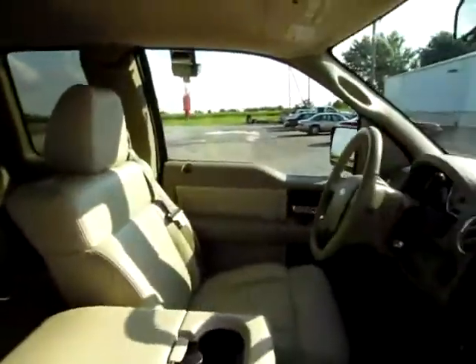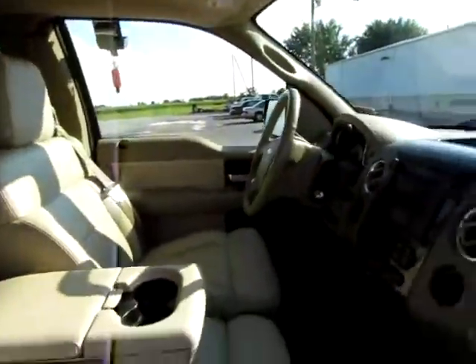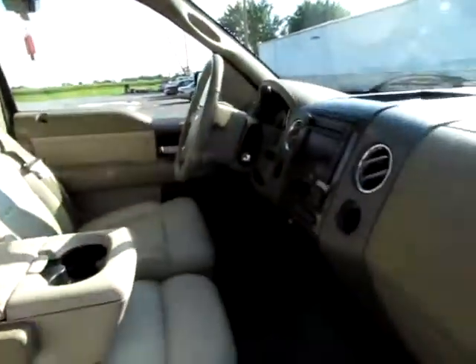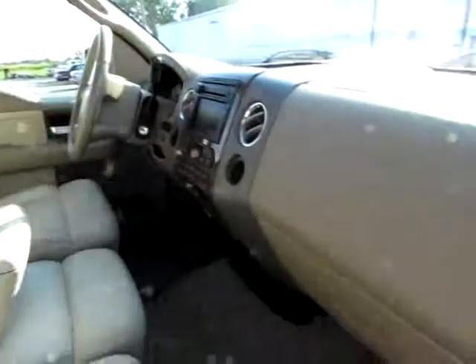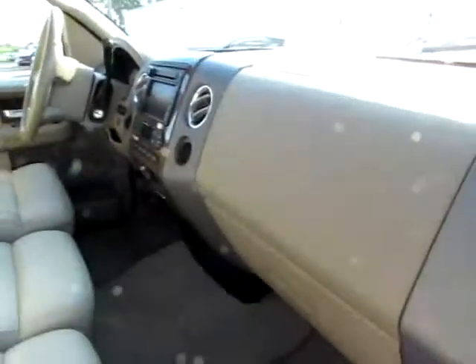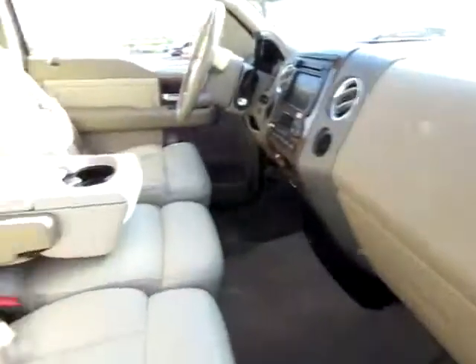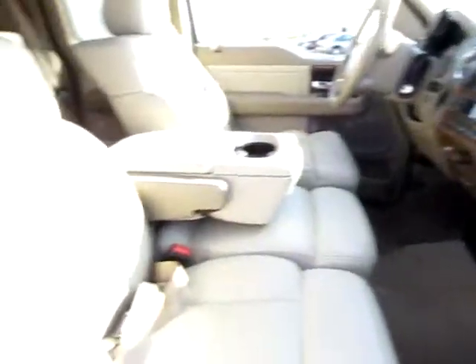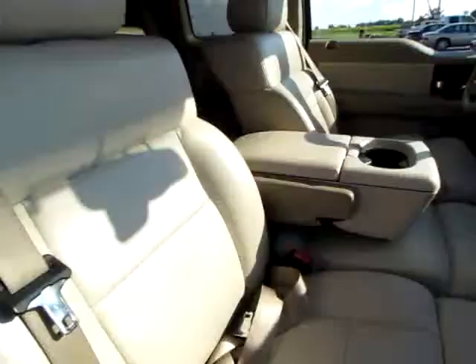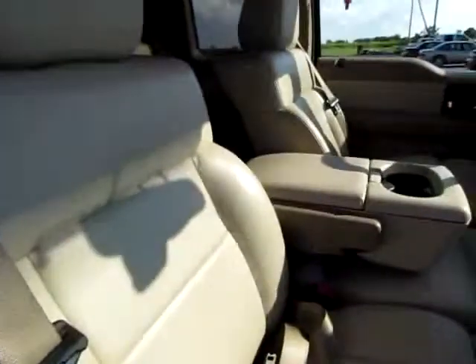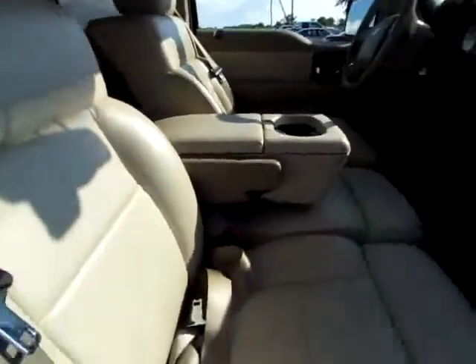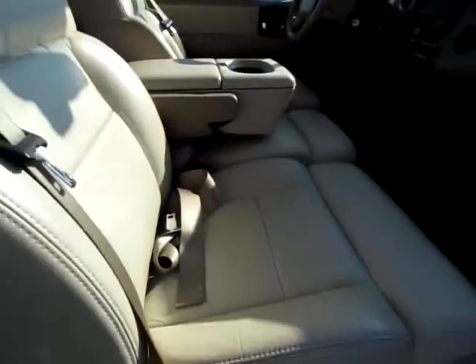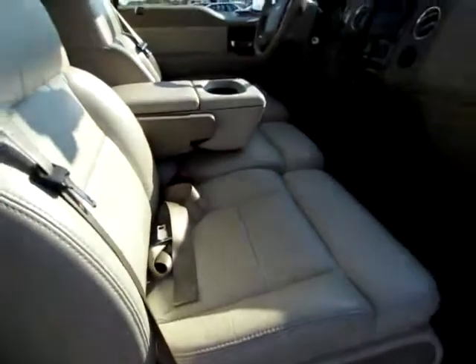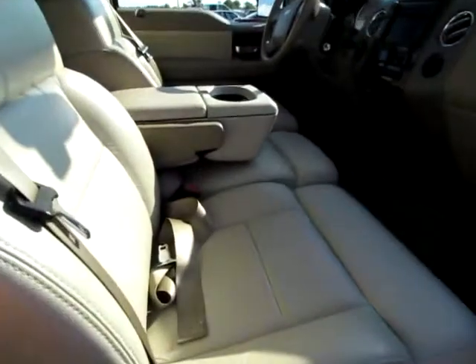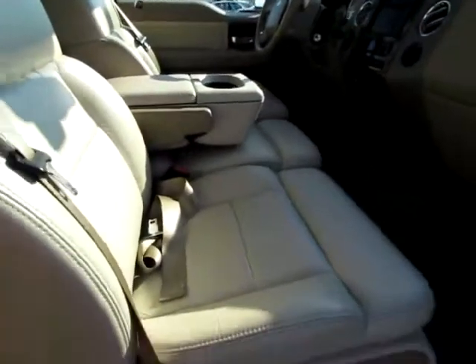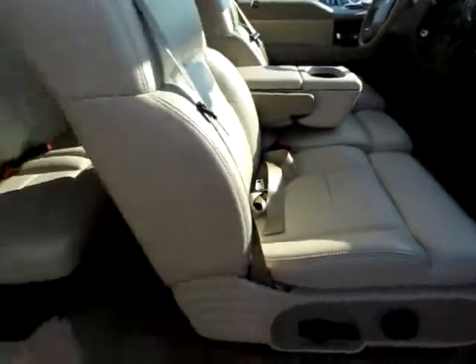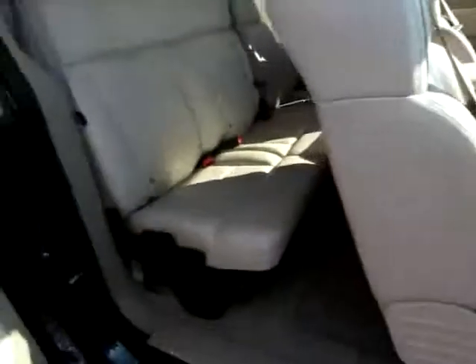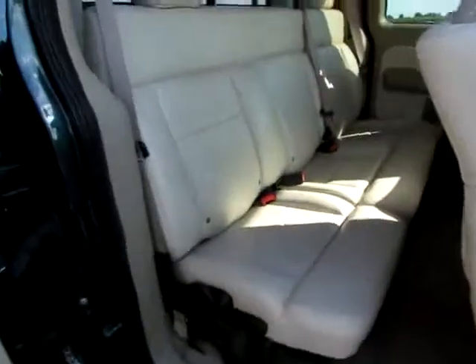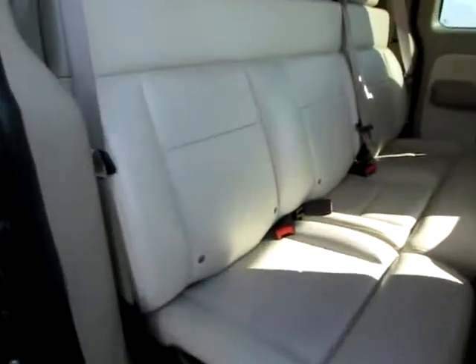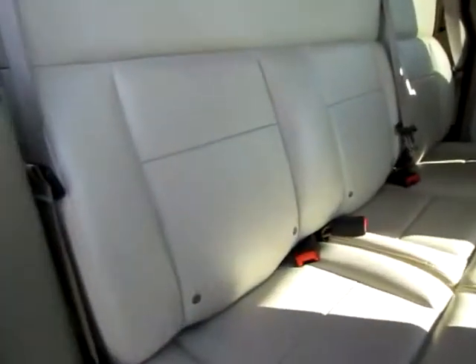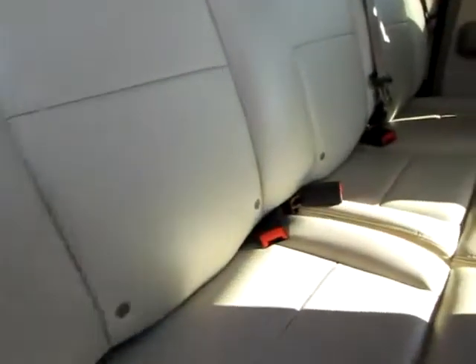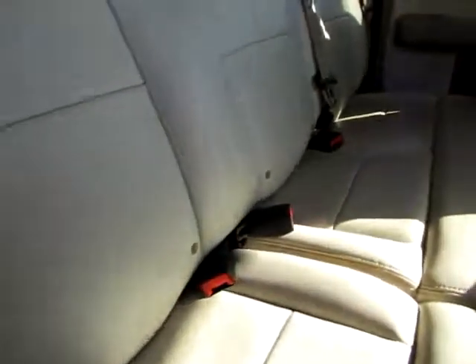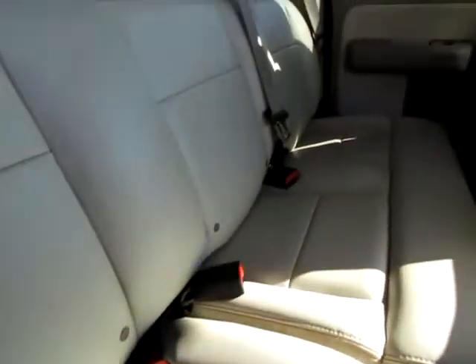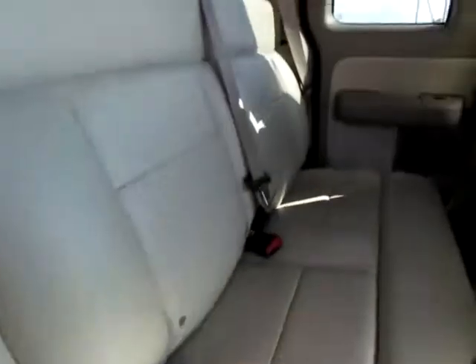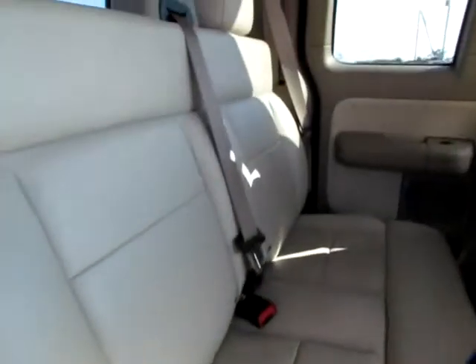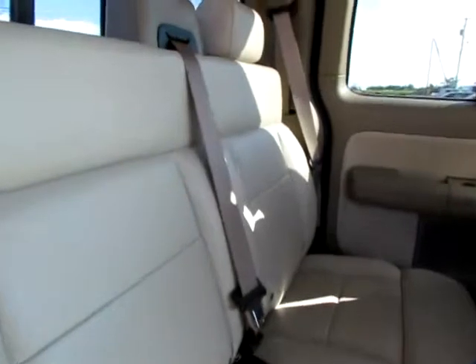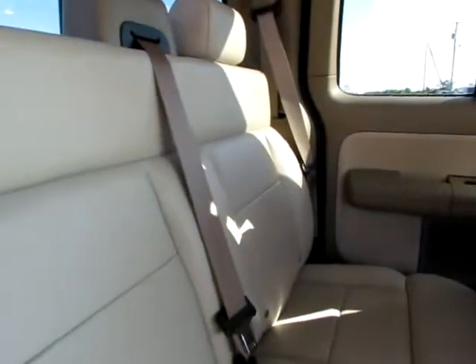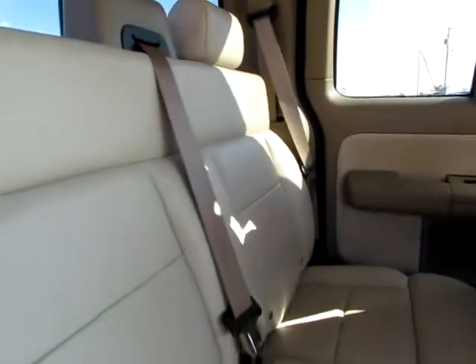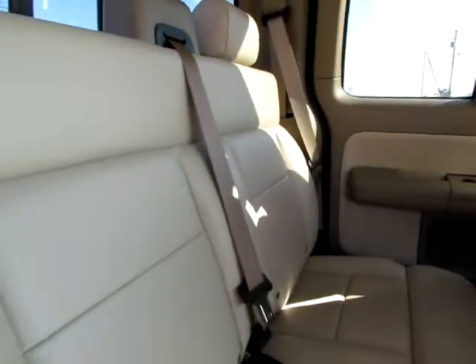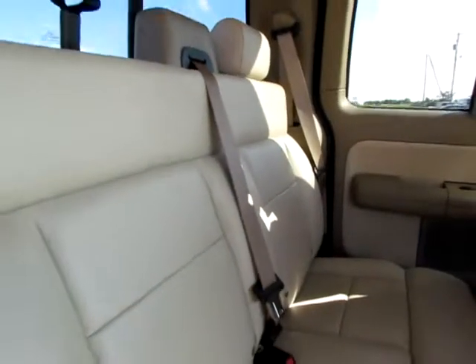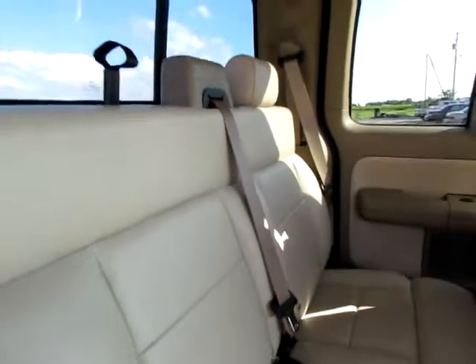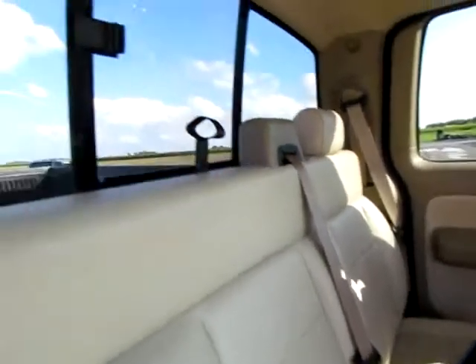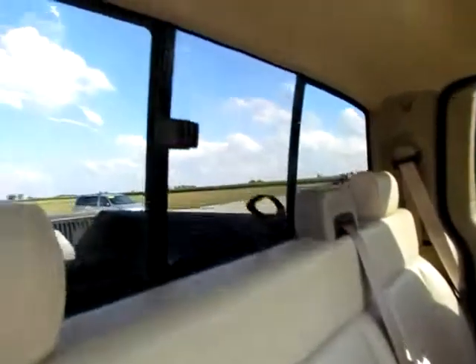Very clean interior, very well cared for as well. You can see the leather seats will keep you comfortable on those long trips. All three back seats are car seat capable, designed to be safe, as well as a seatbelt in the center for maximum safety.